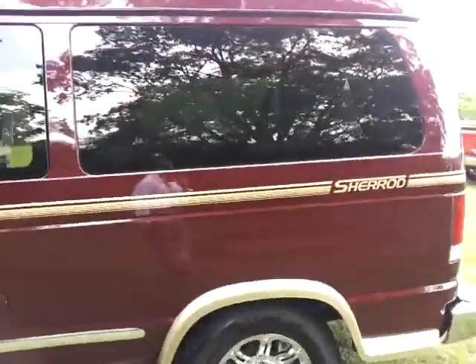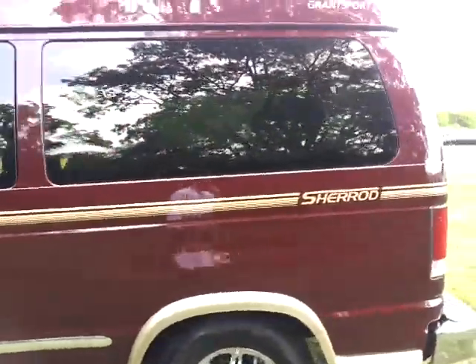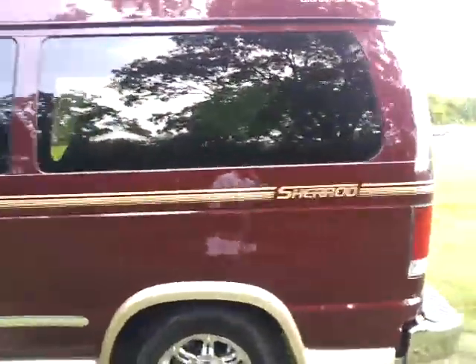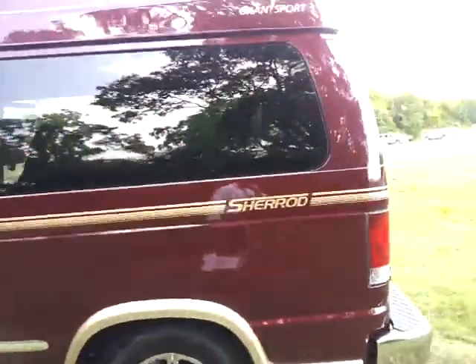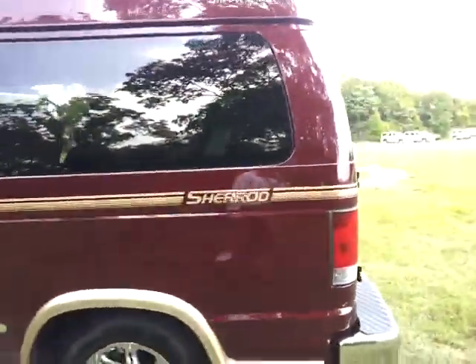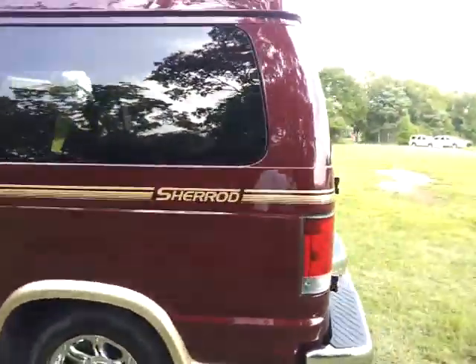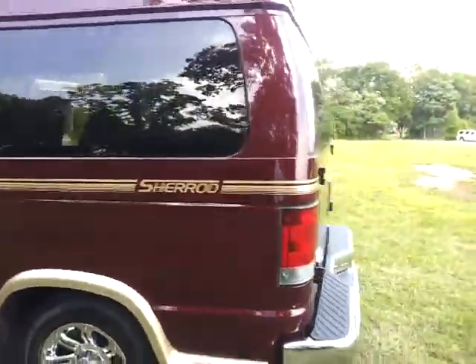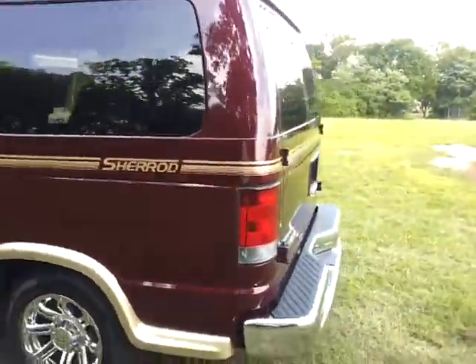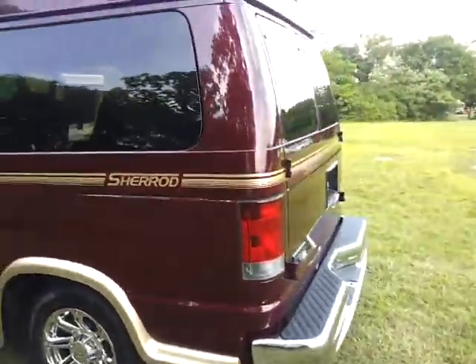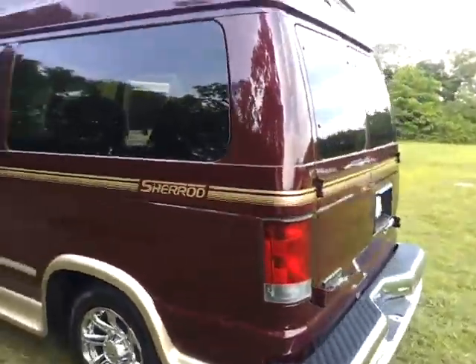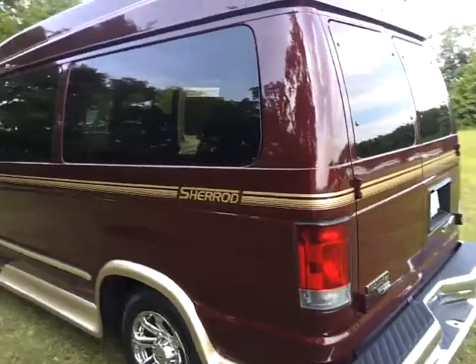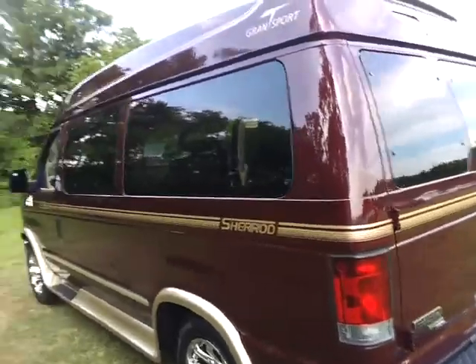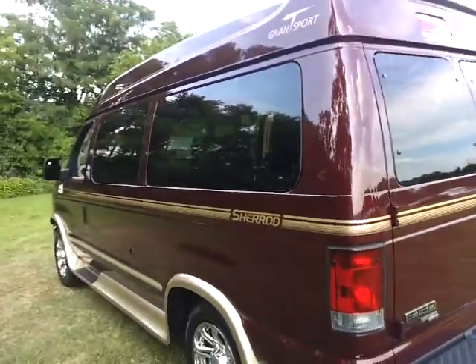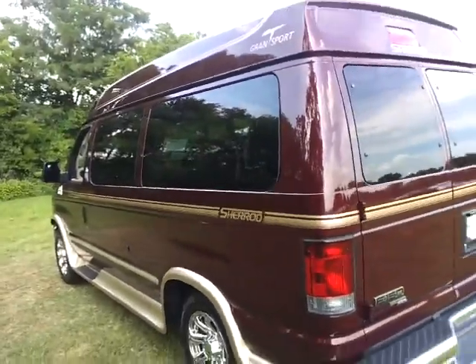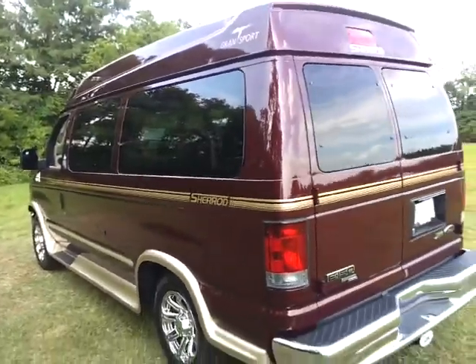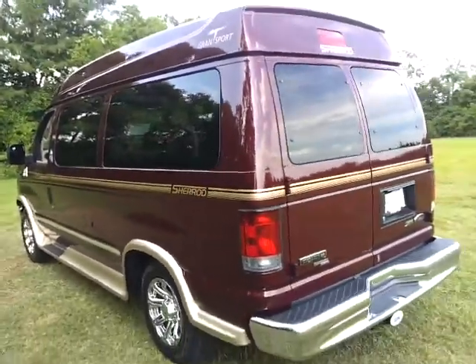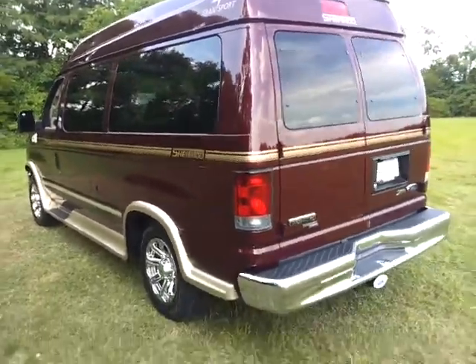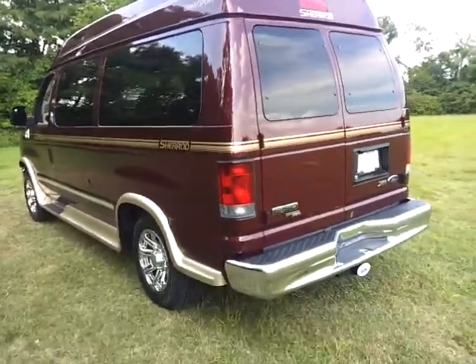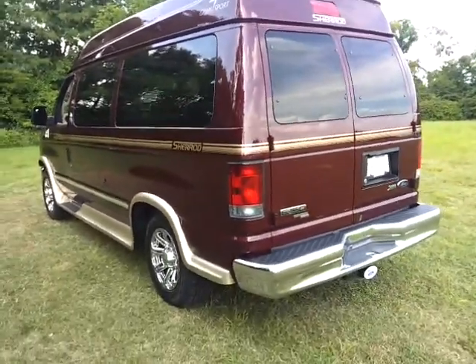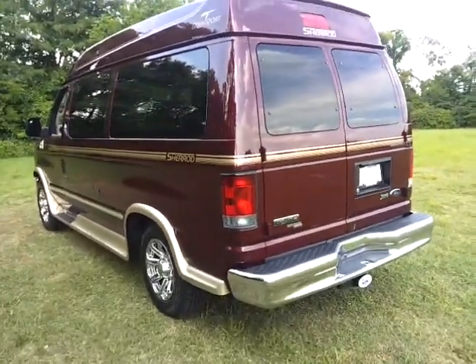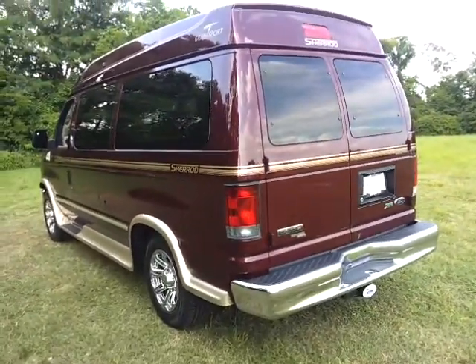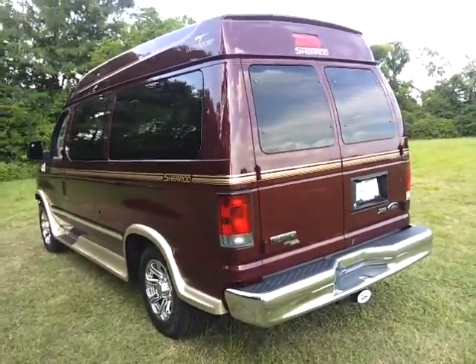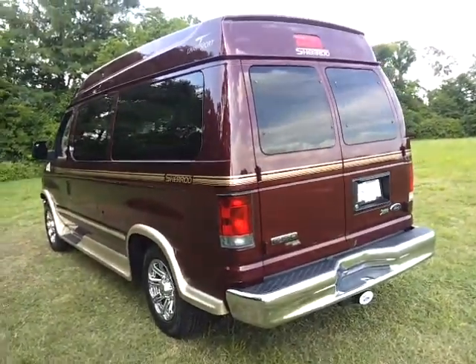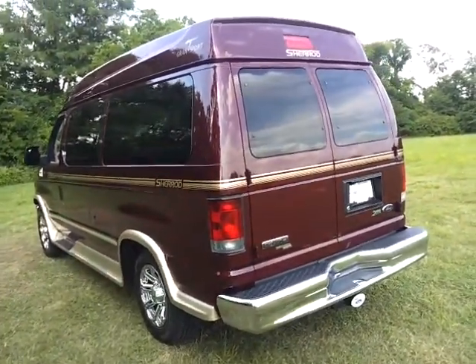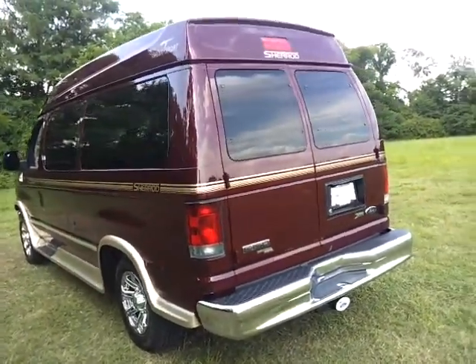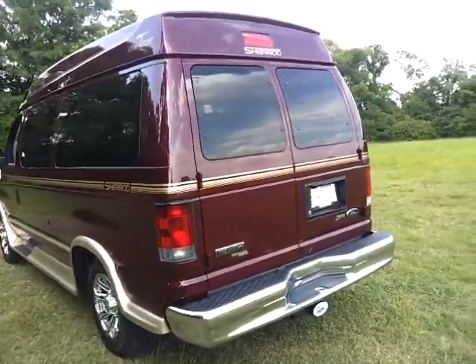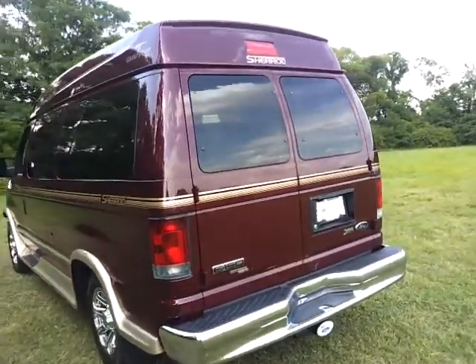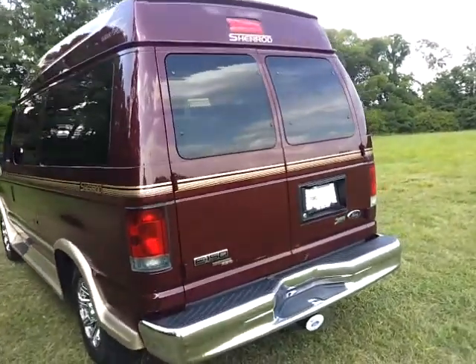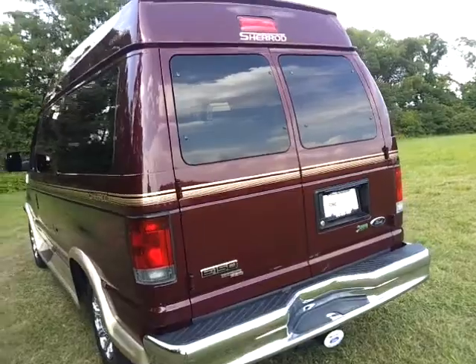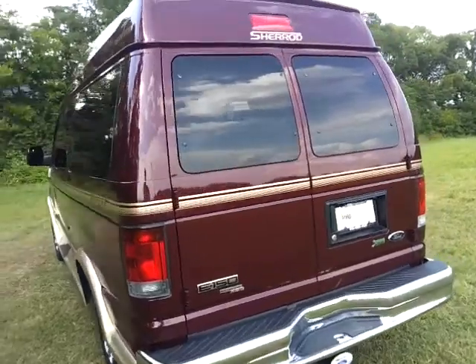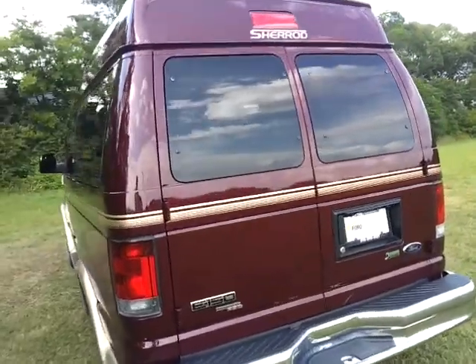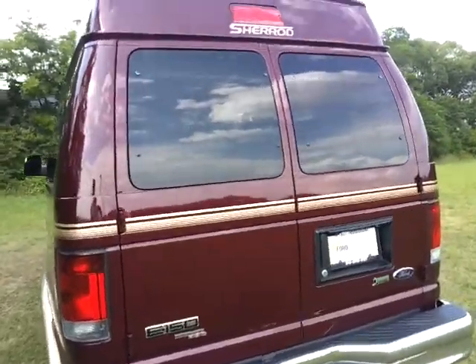If you're looking for the hard-to-find conversion vans, we've got them here in stock. It's got the trailer towing package, it's got Advanced Track, and it's got the rear view camera built in.